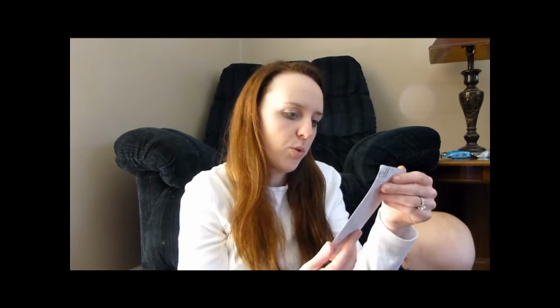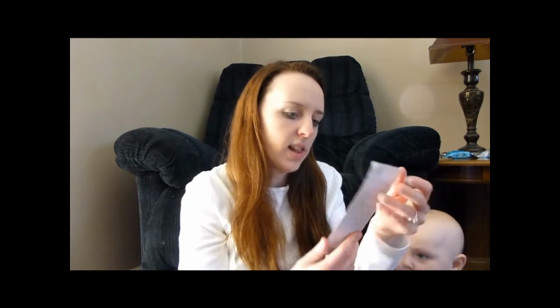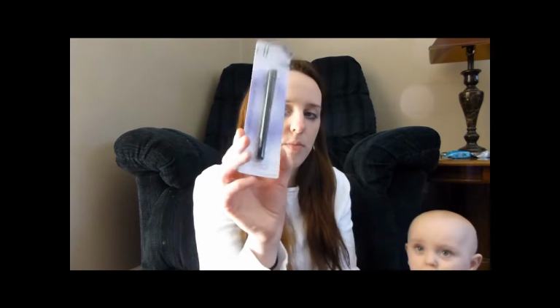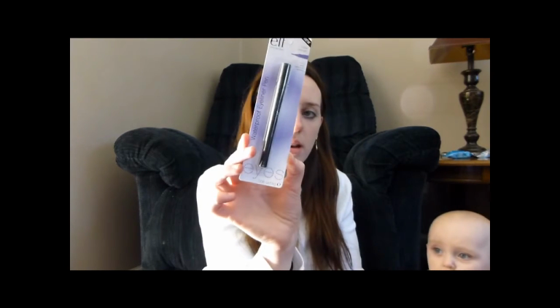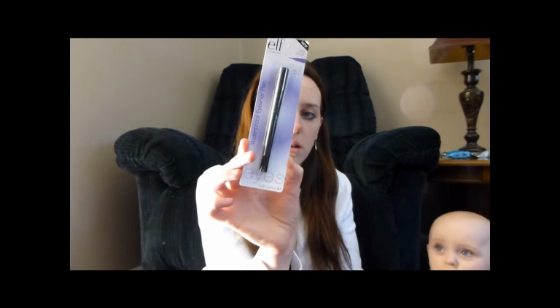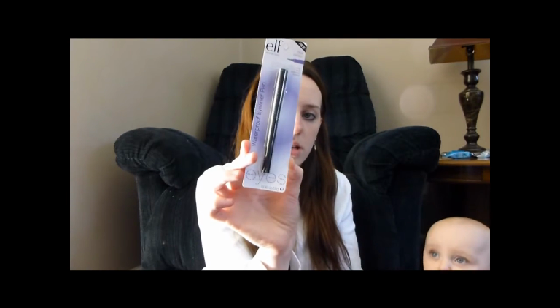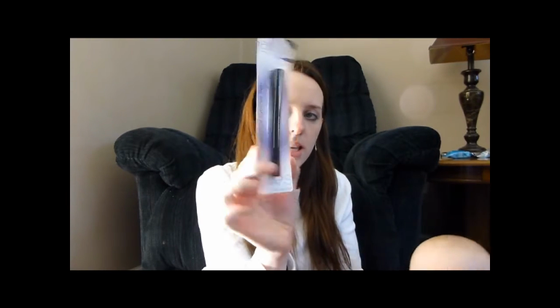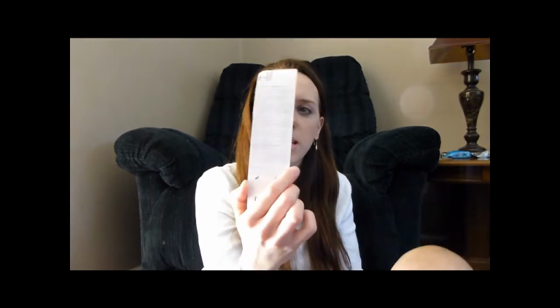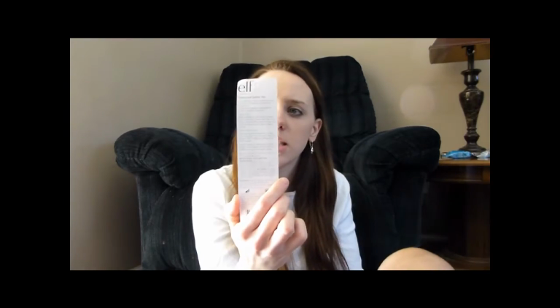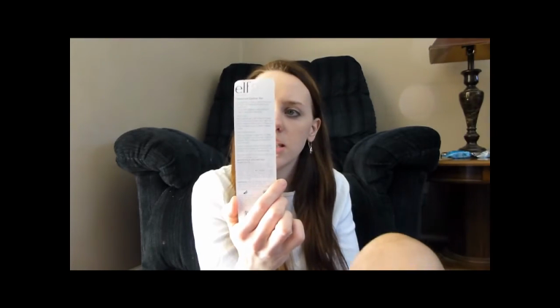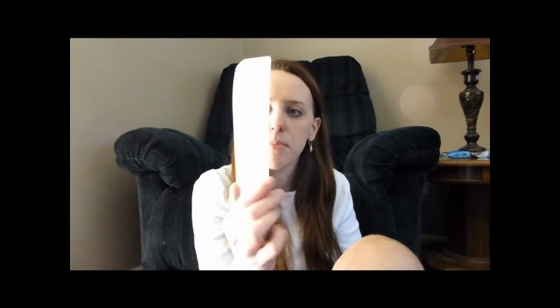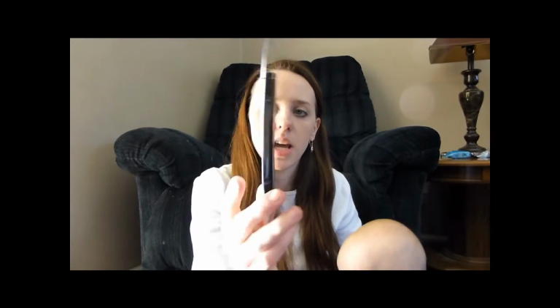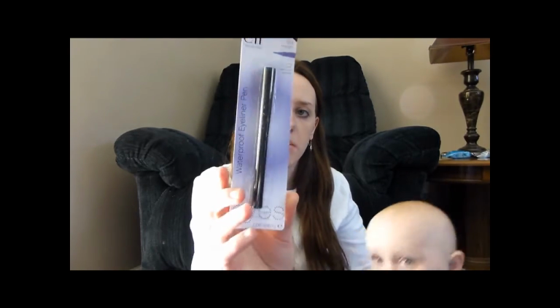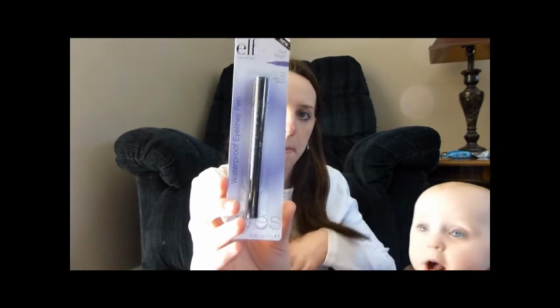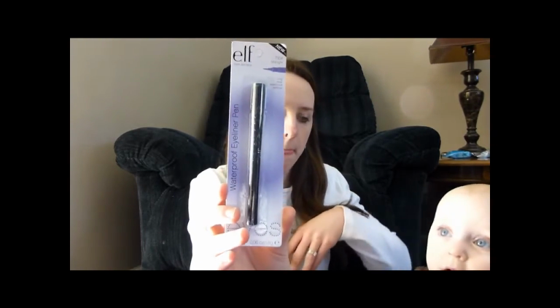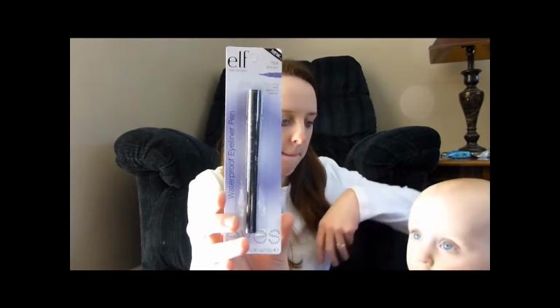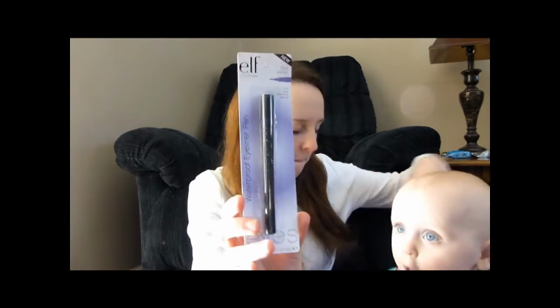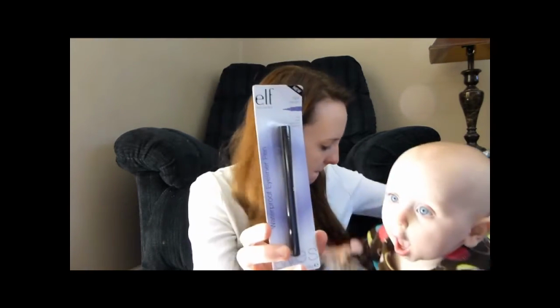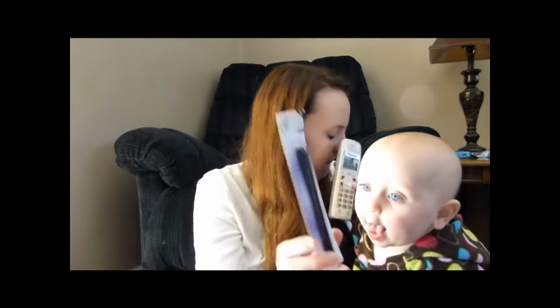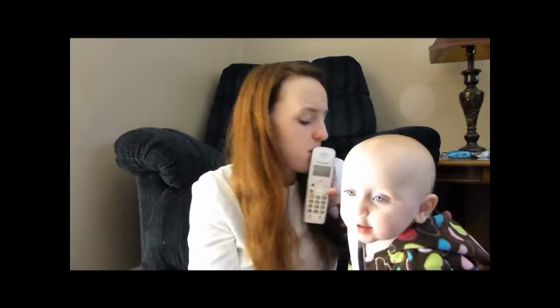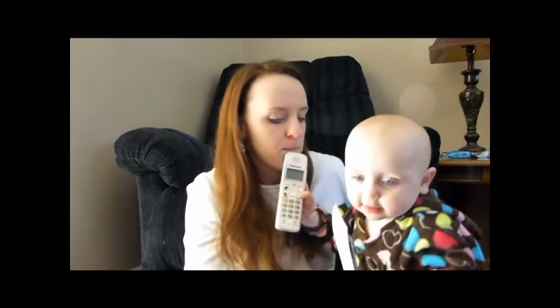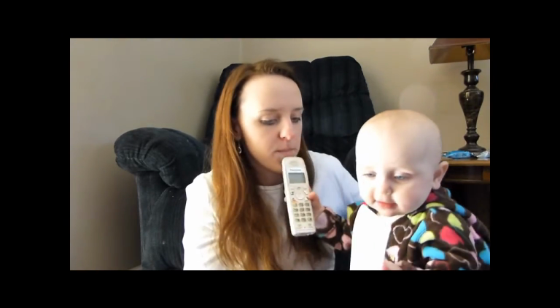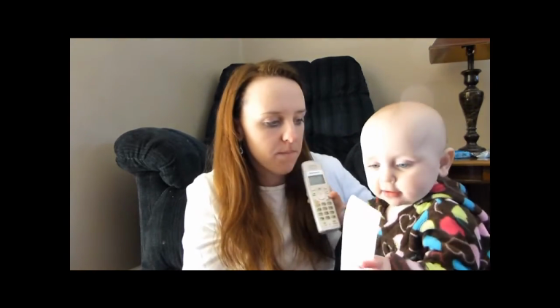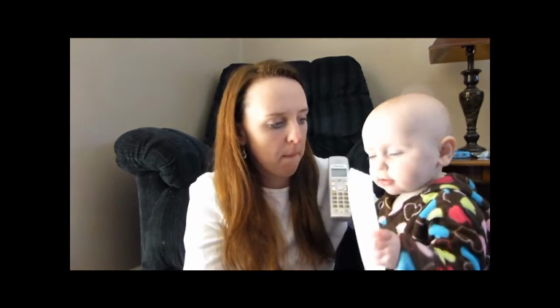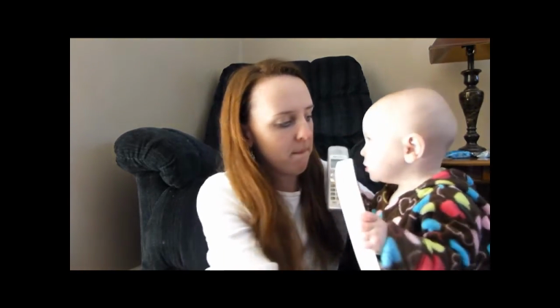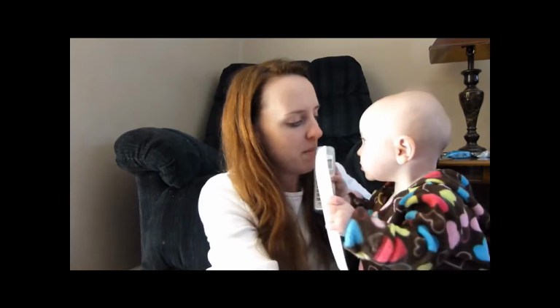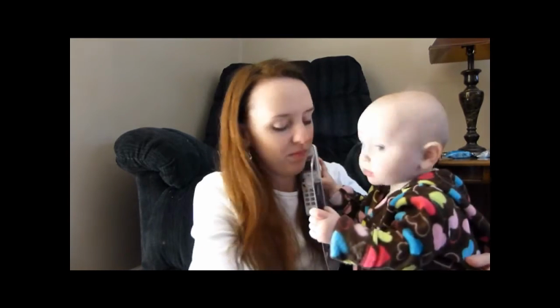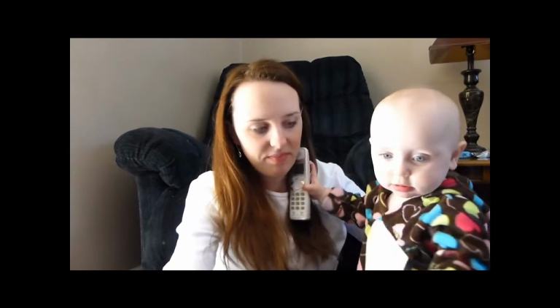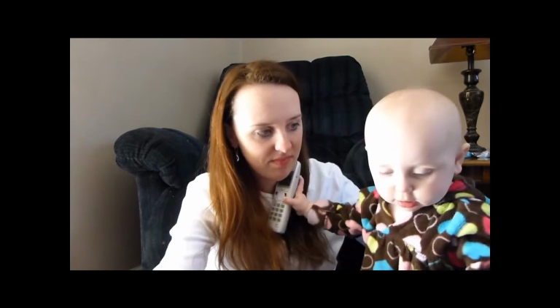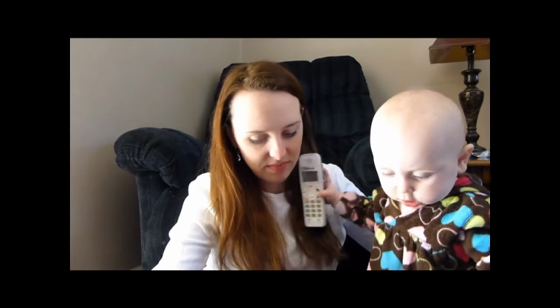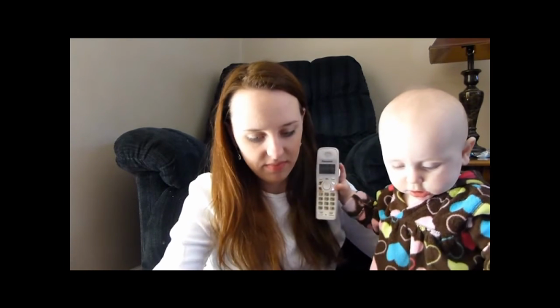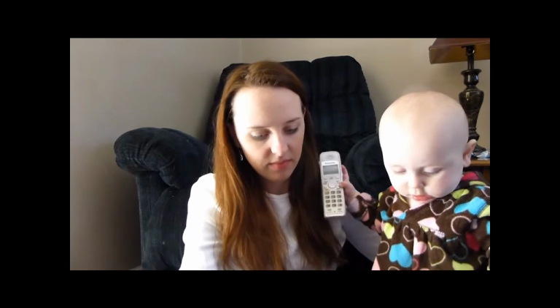Waterproof eyeliner pen. I really like these. This is in Midnight.